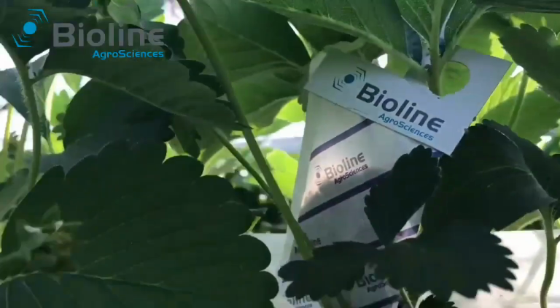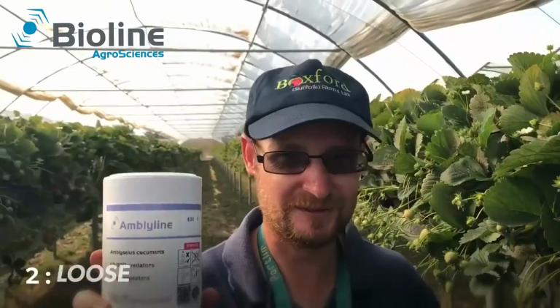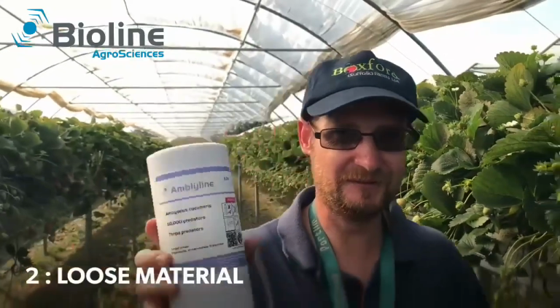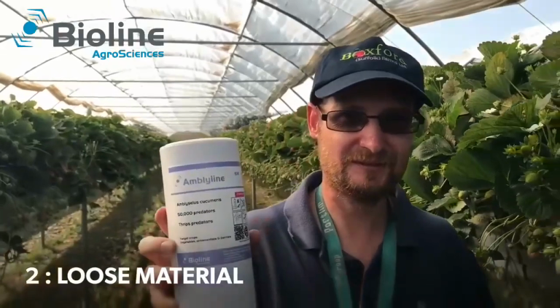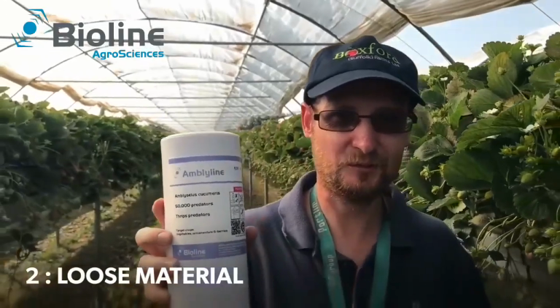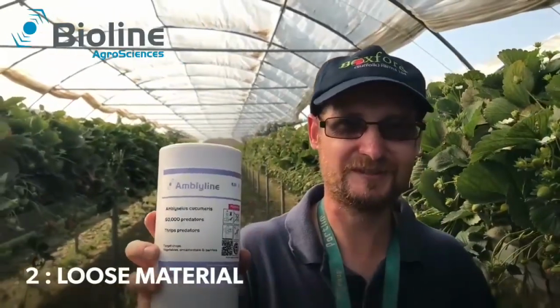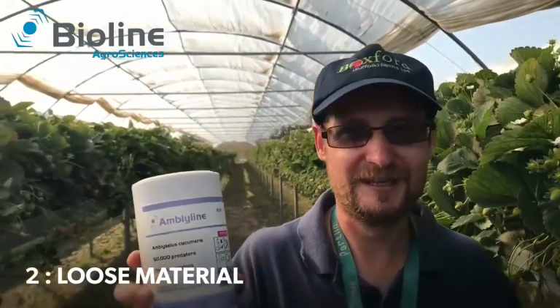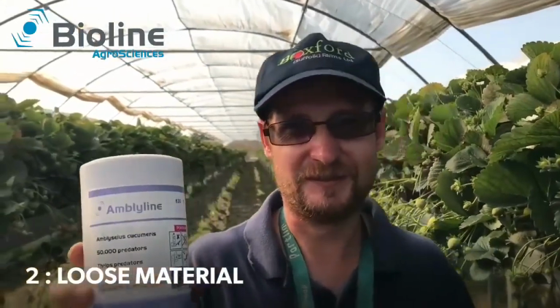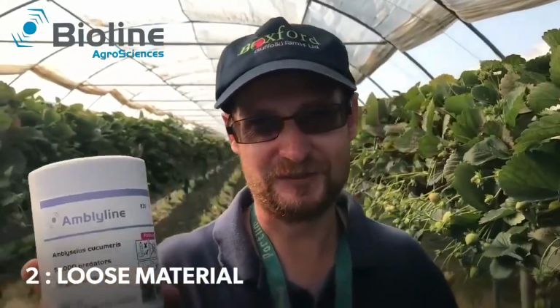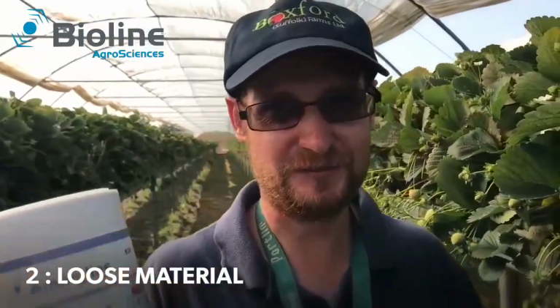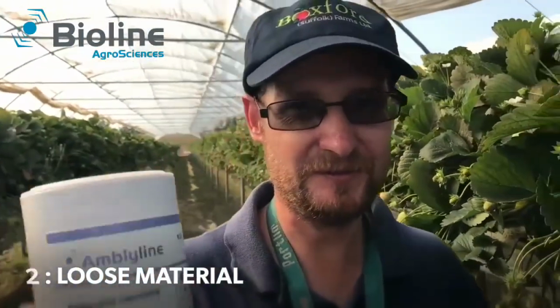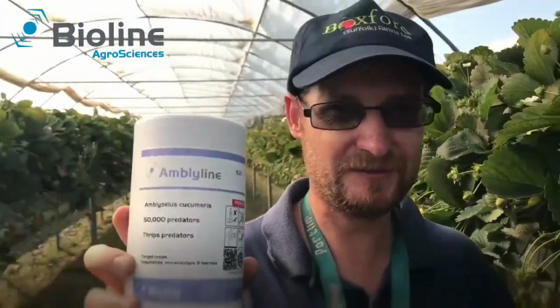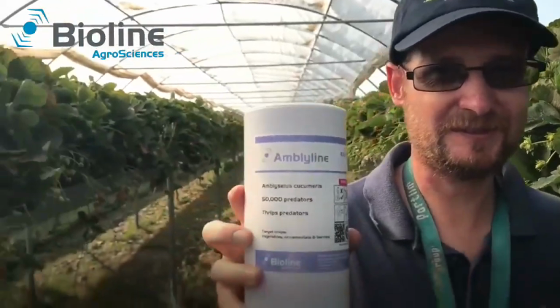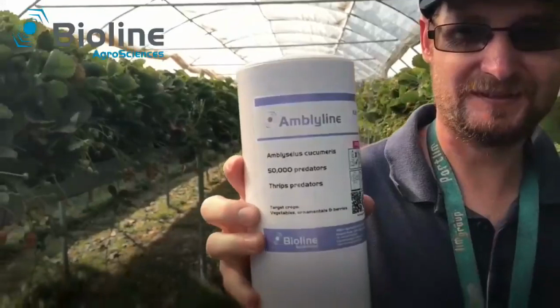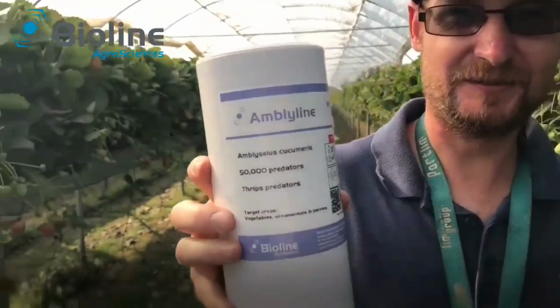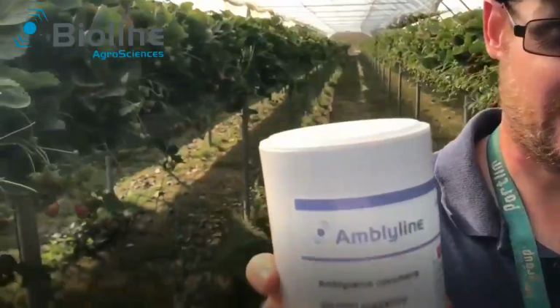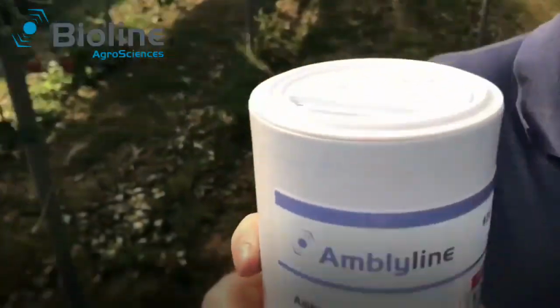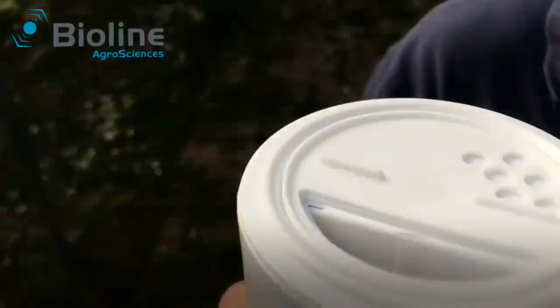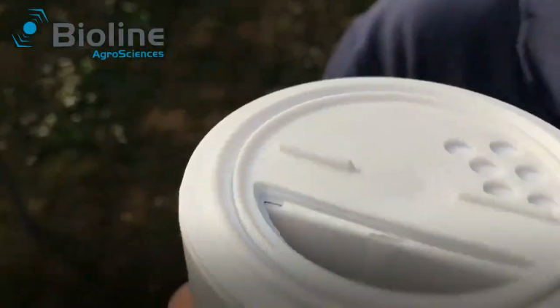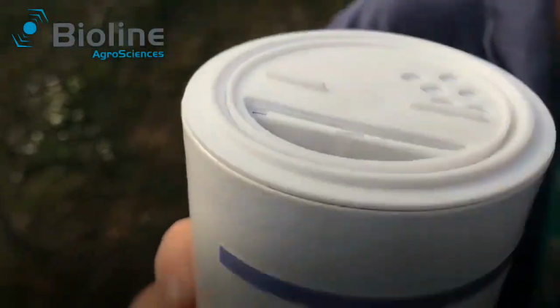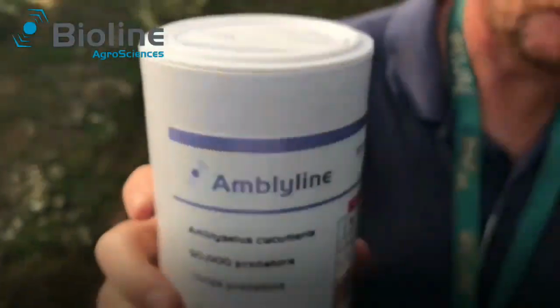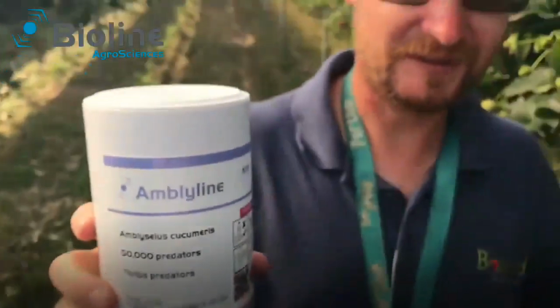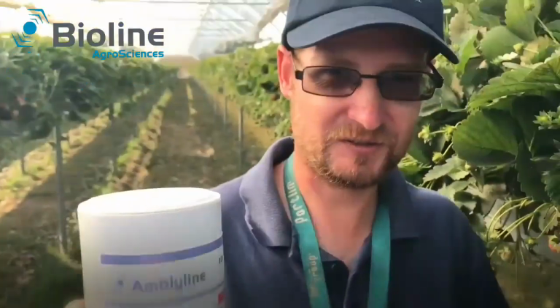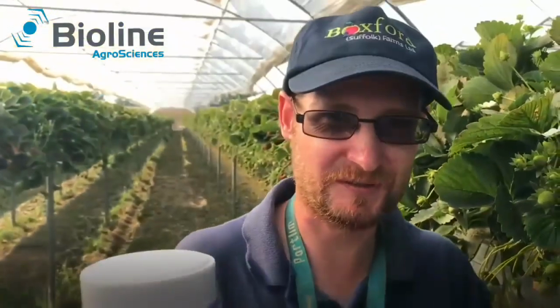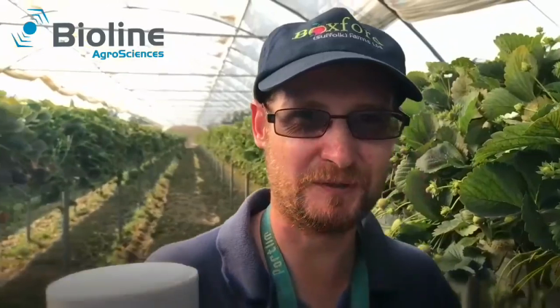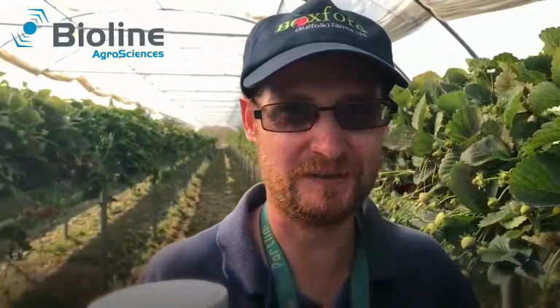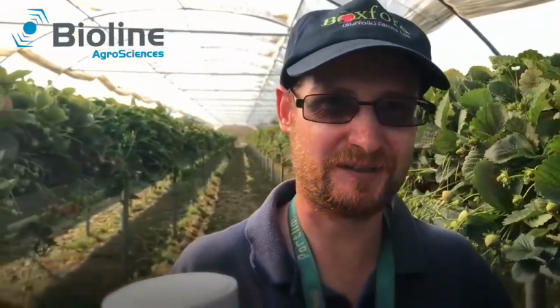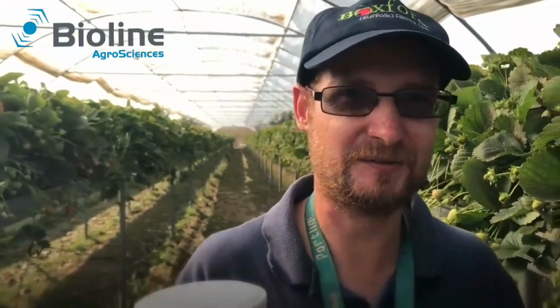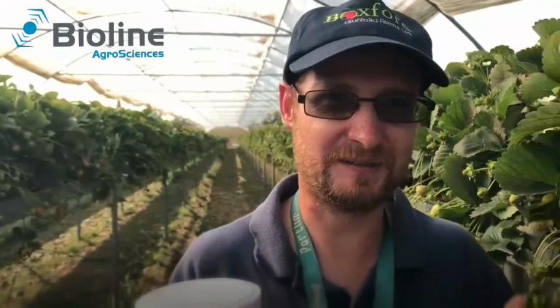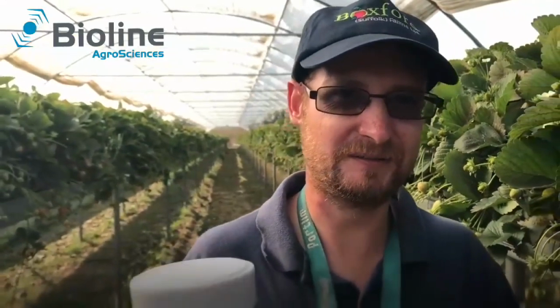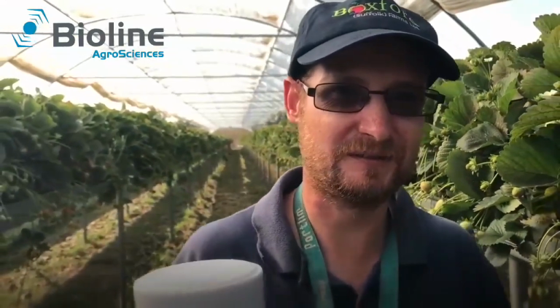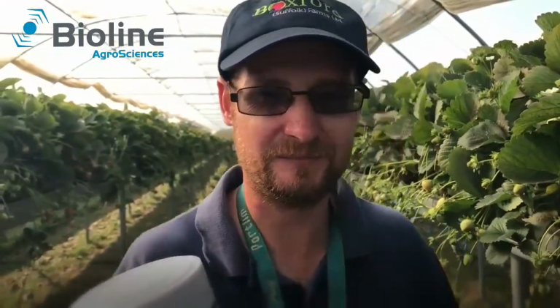We use loose curcuminous for the control of frip. We use the loose one because if we already have a slight problem with frip, the curcuminous are straight into the crop working, unlike the sachet where it is released over time.